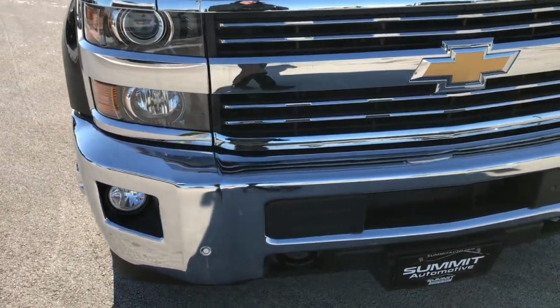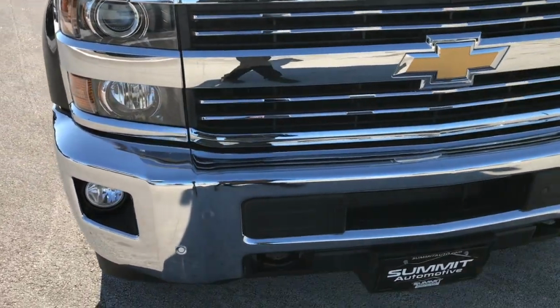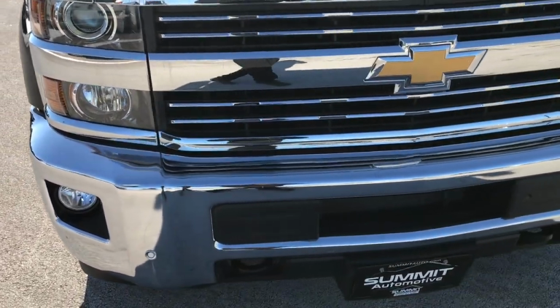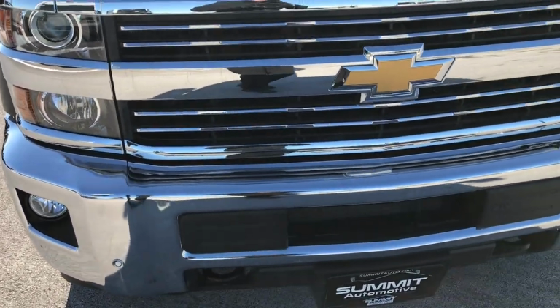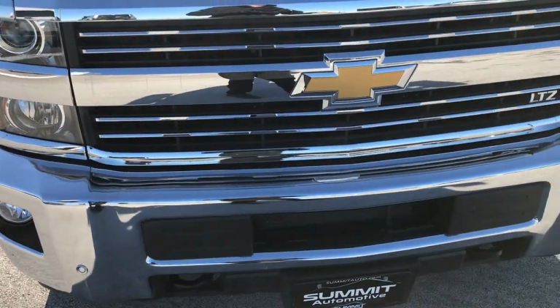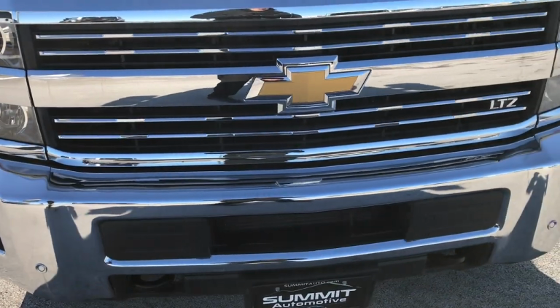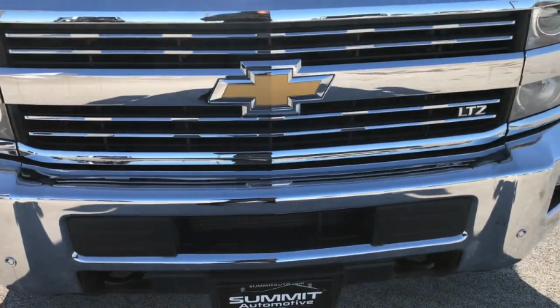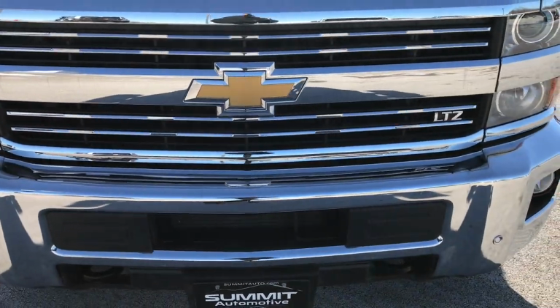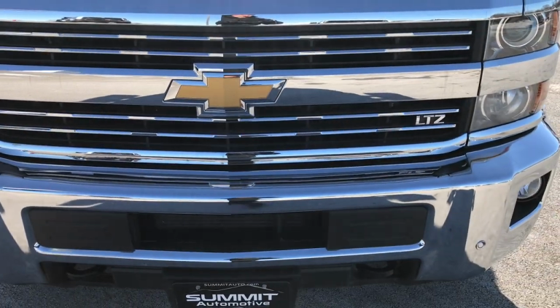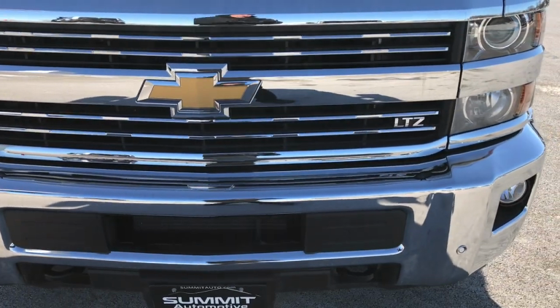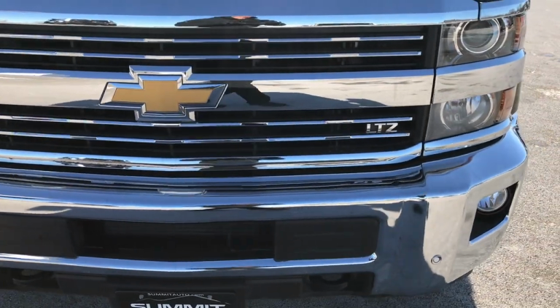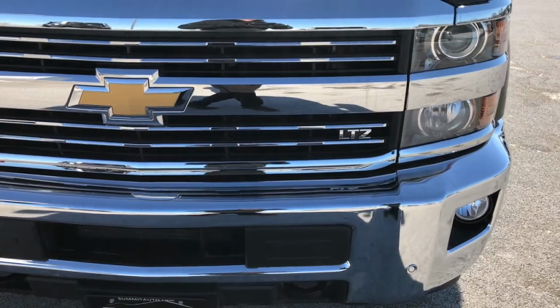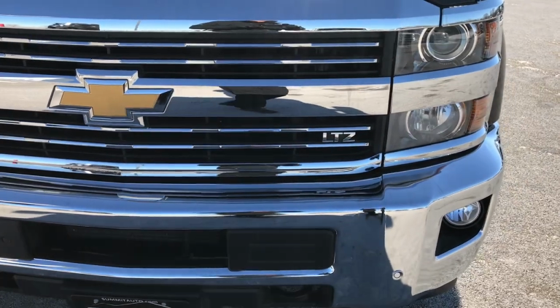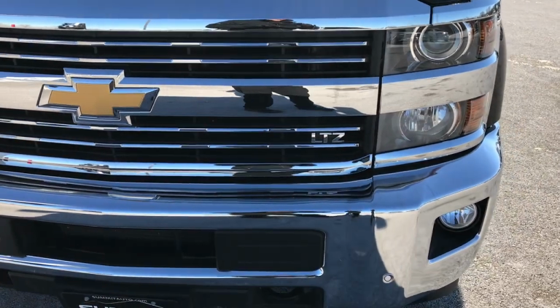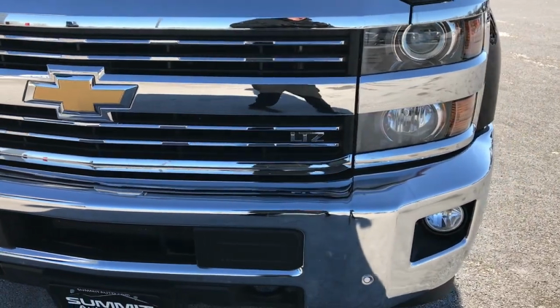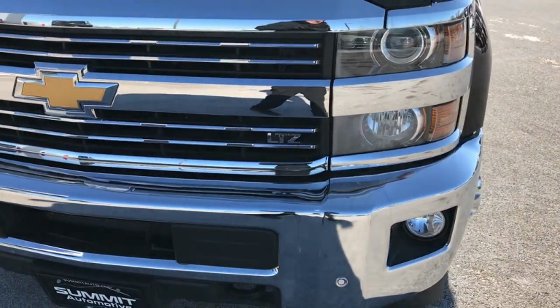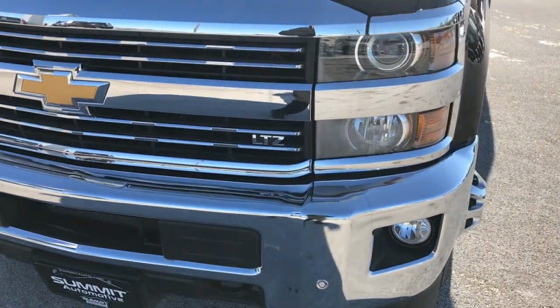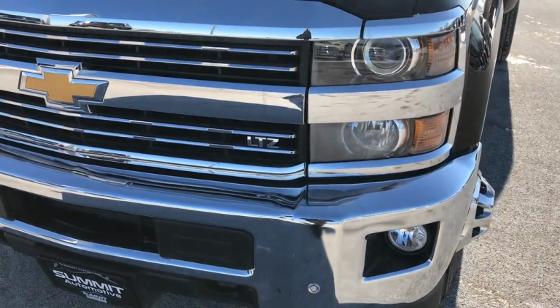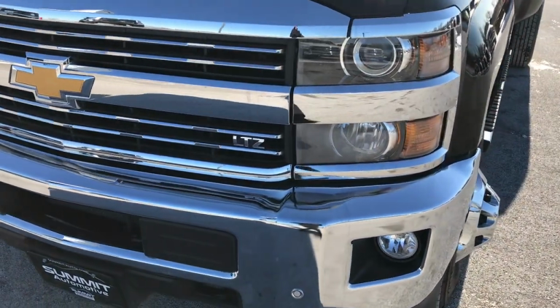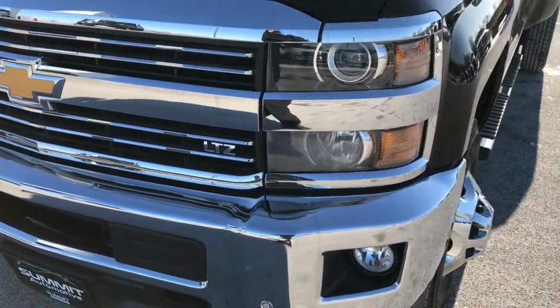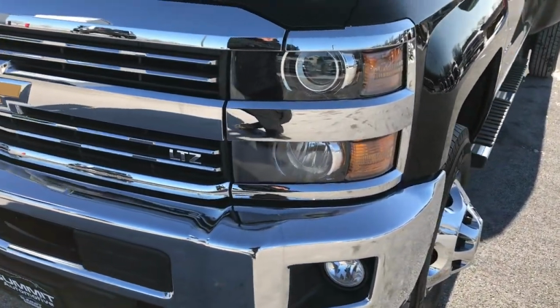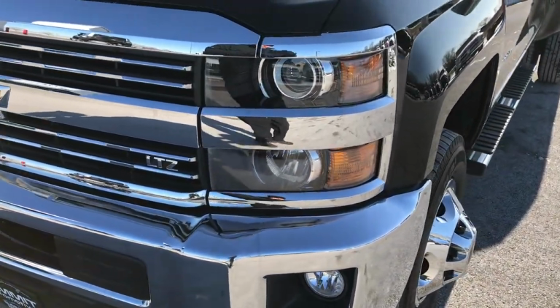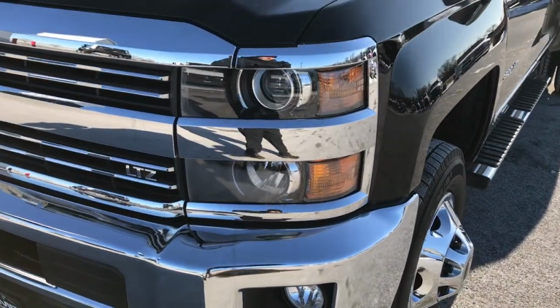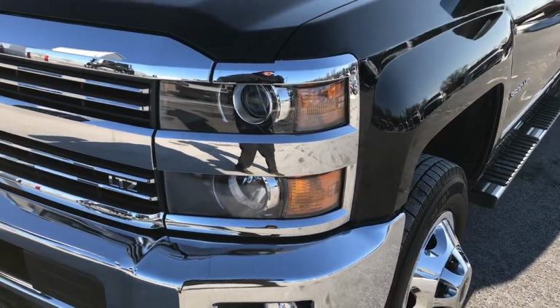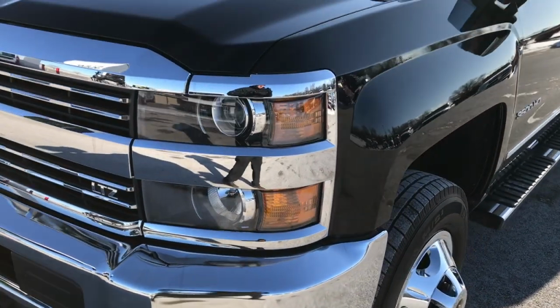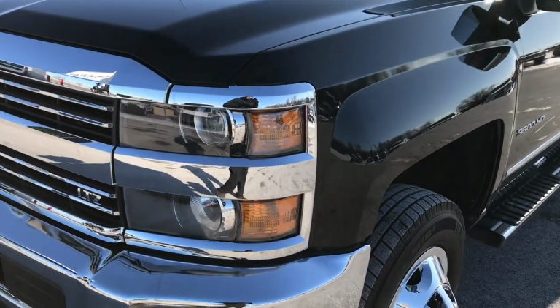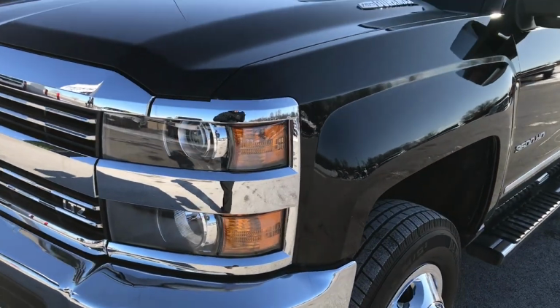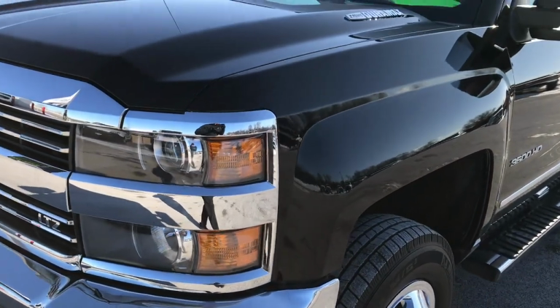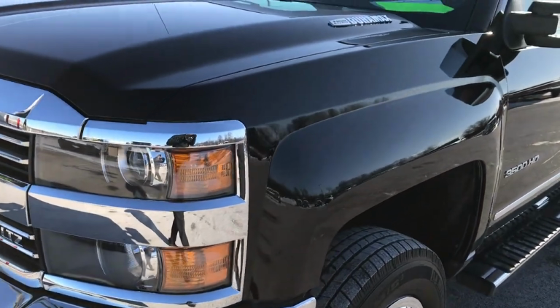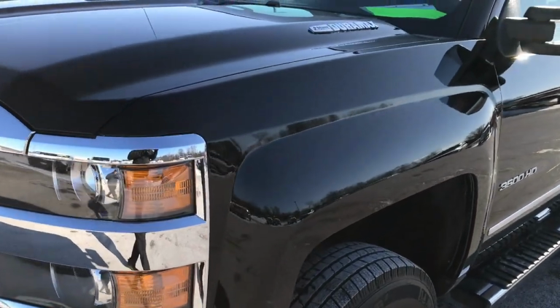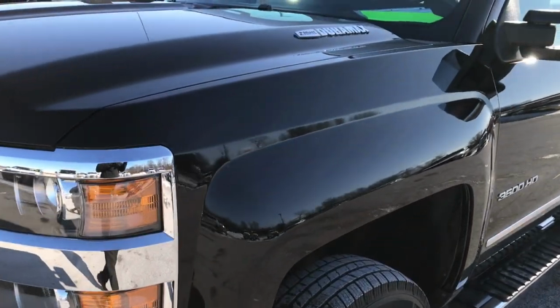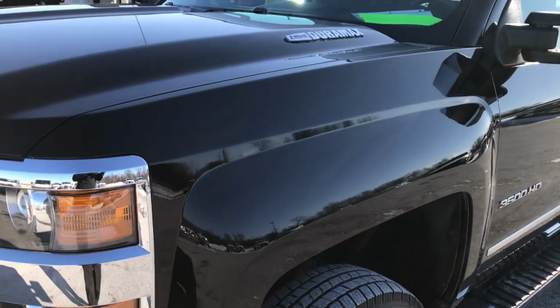This truck has the 6.6 liter Duramax diesel with the LML motor which gives you 397 horsepower.